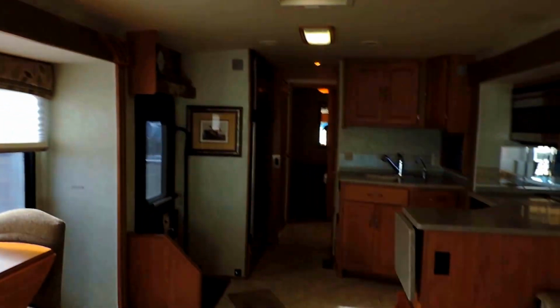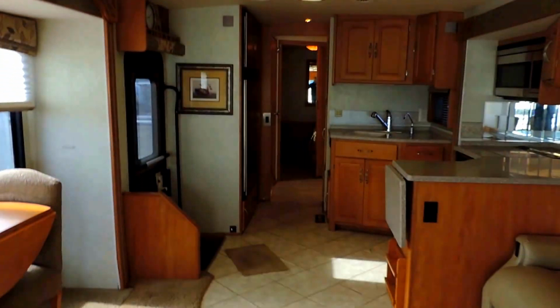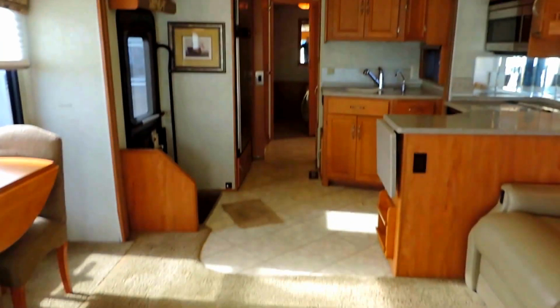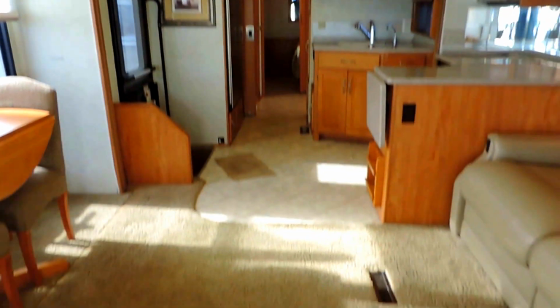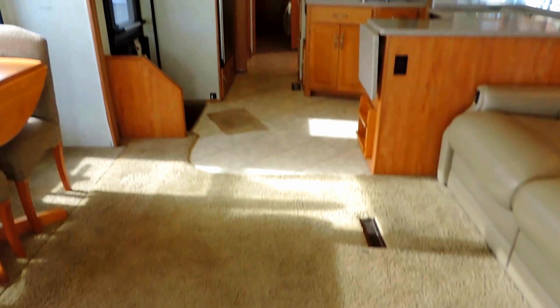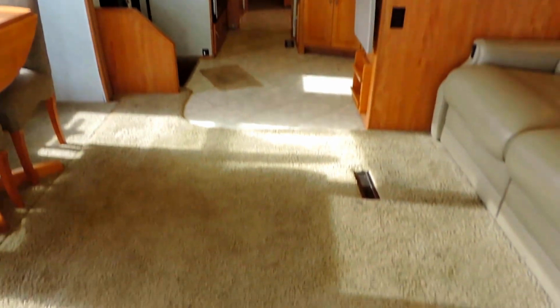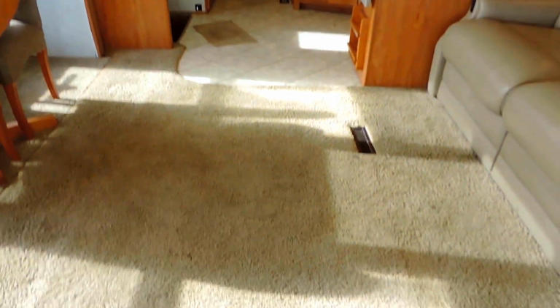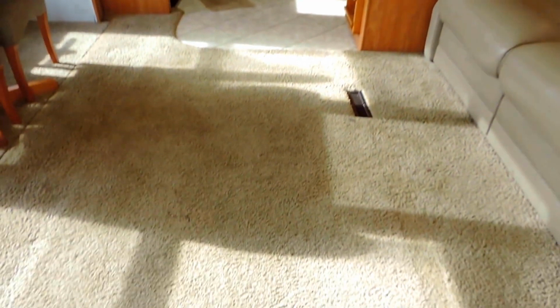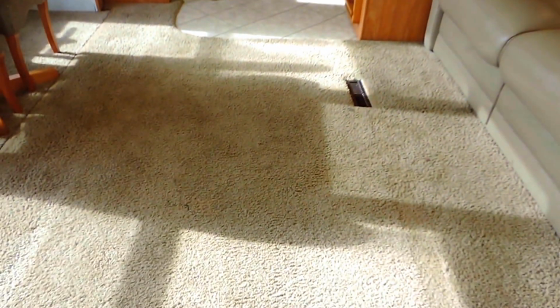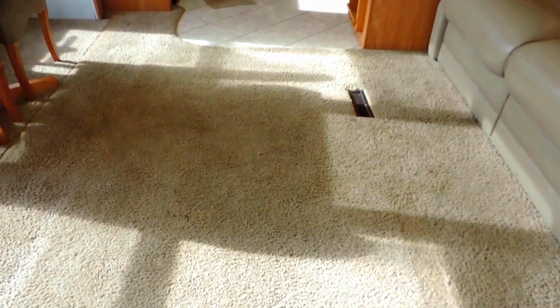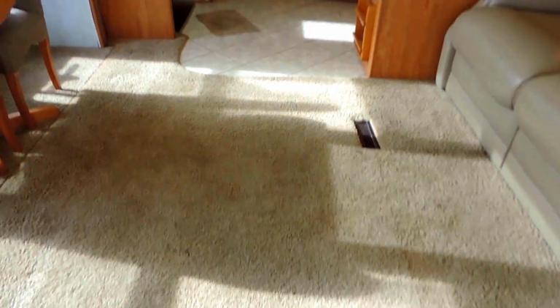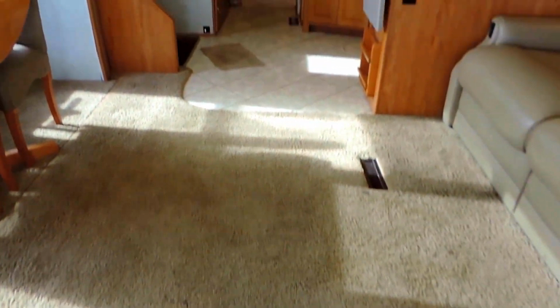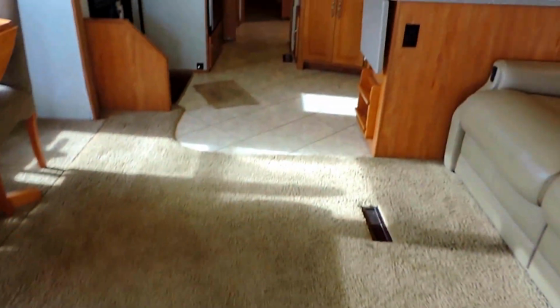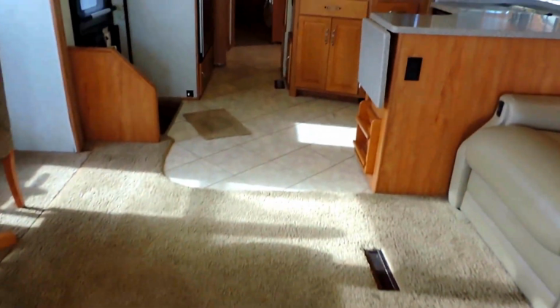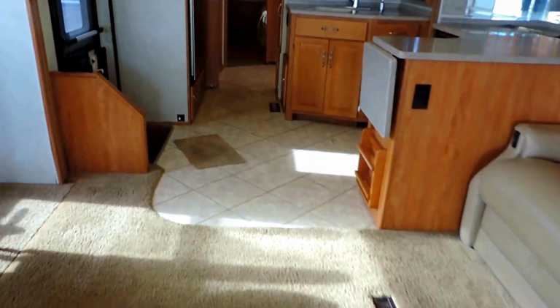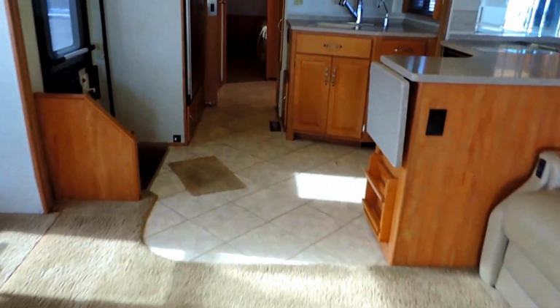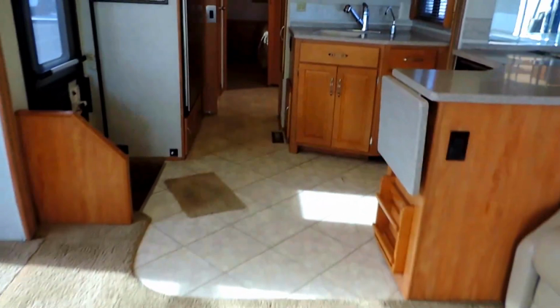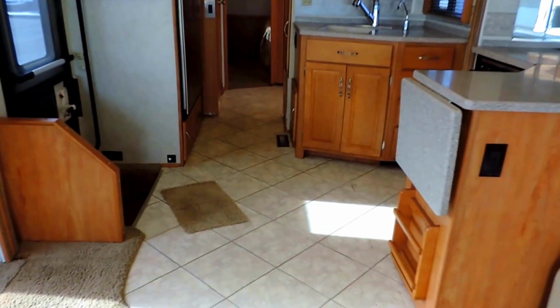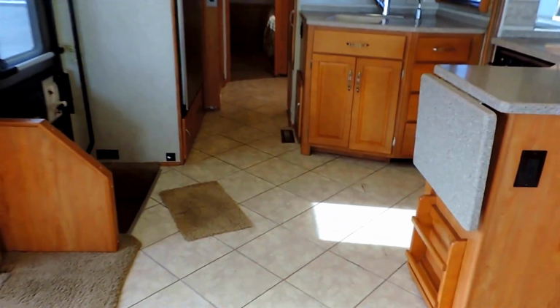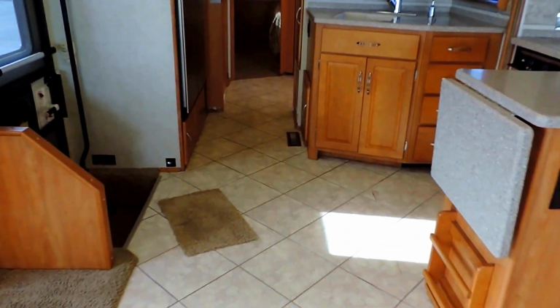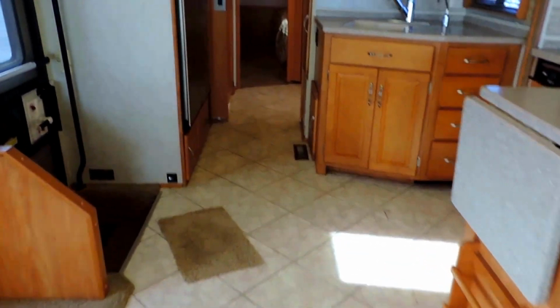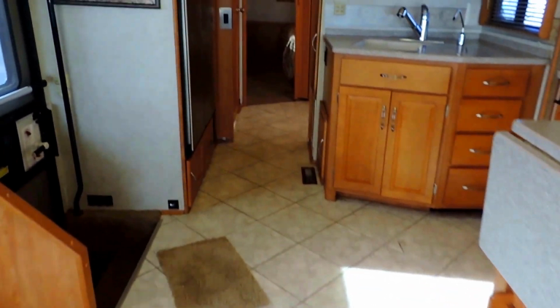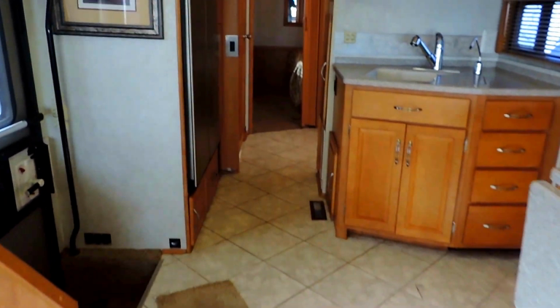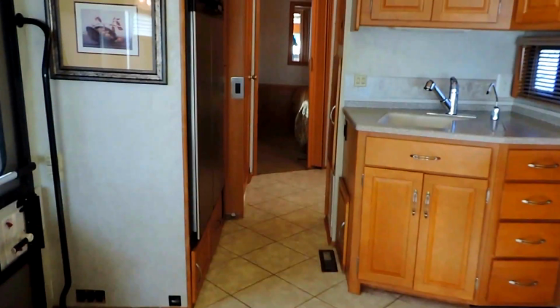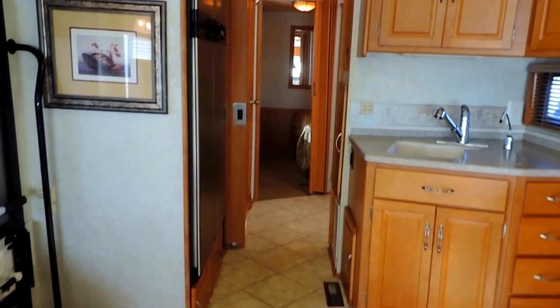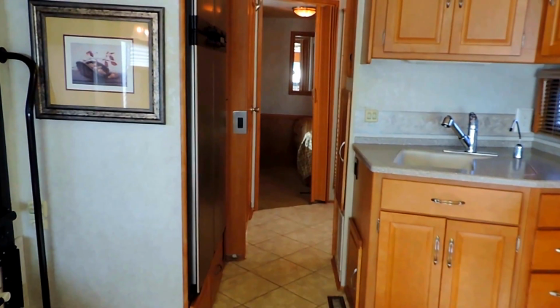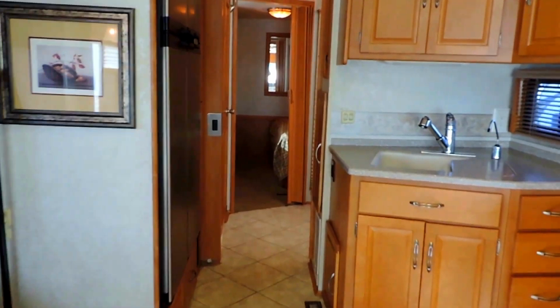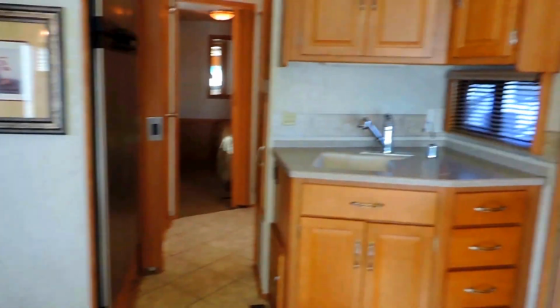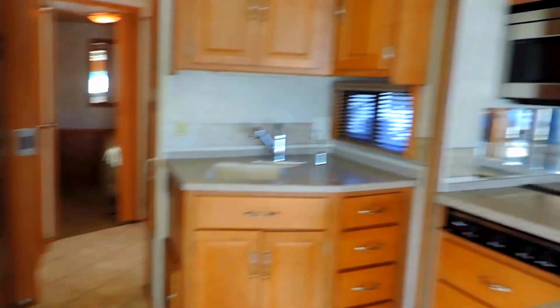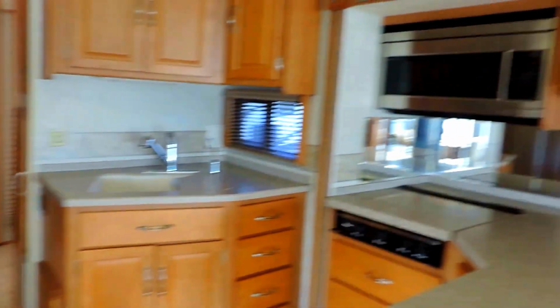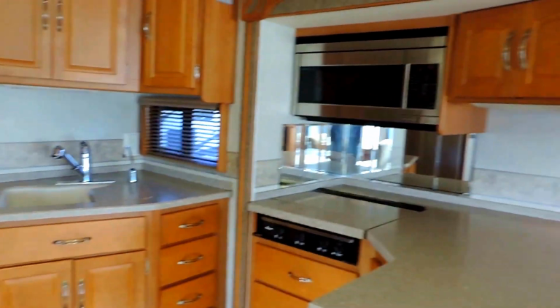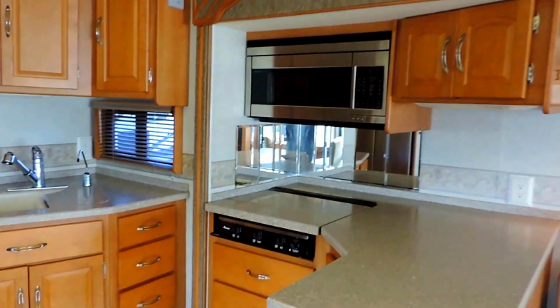Beautiful clean carpet. Linoleum tile floor in the kitchen and bathroom, and carpeted back in the bedroom — we'll get to that in a second.